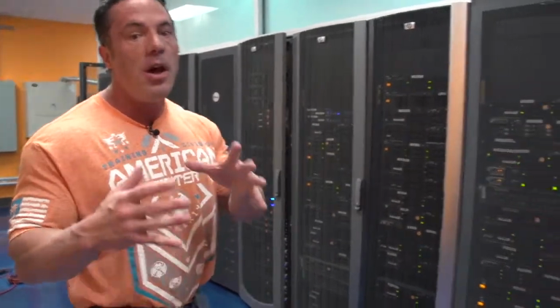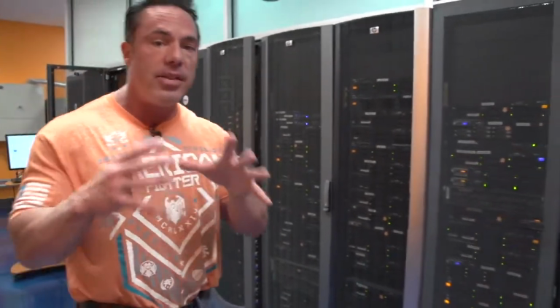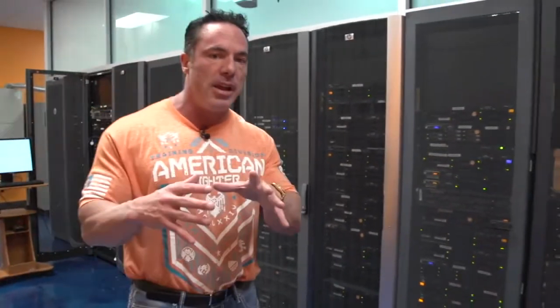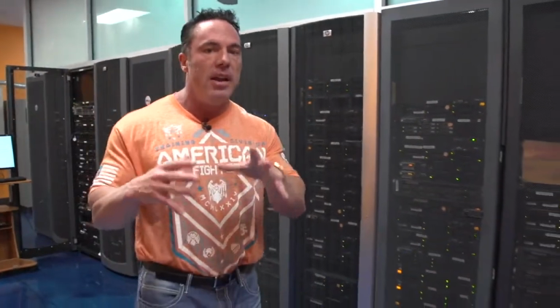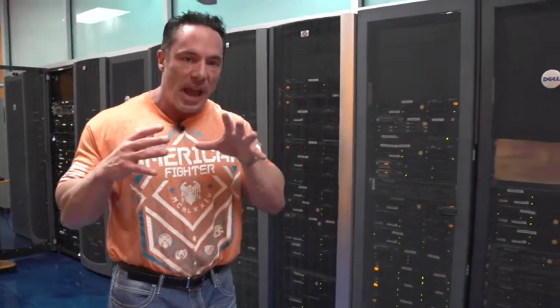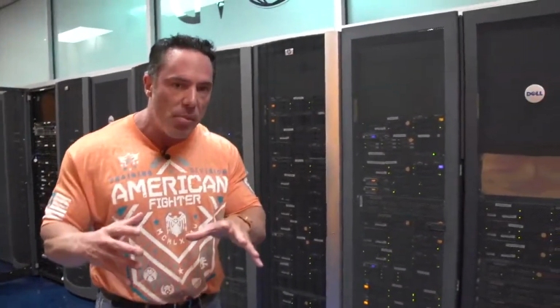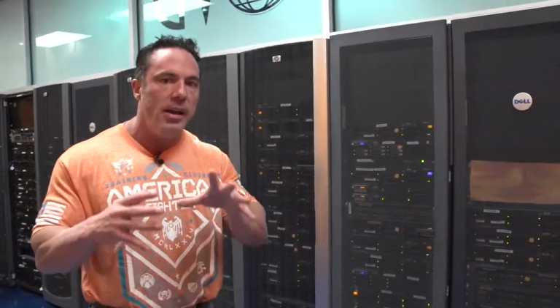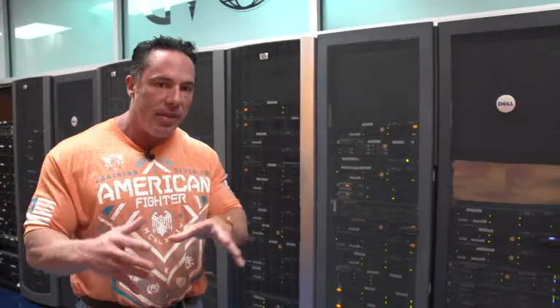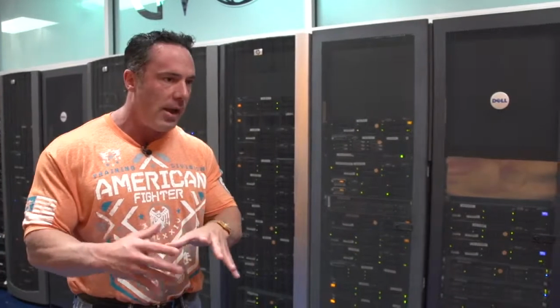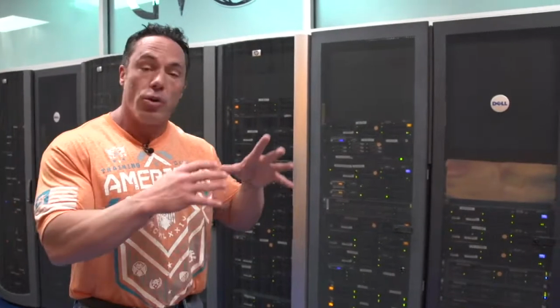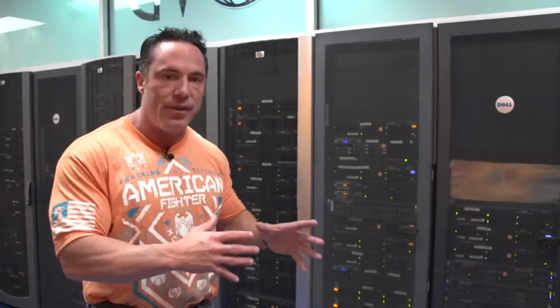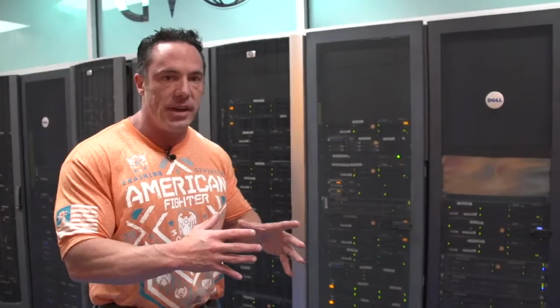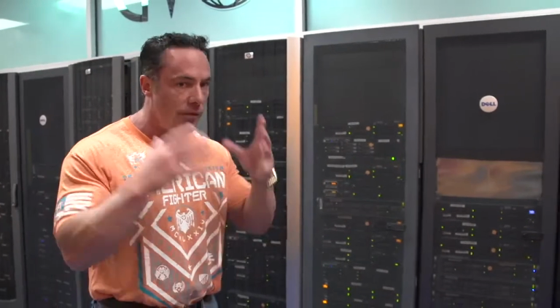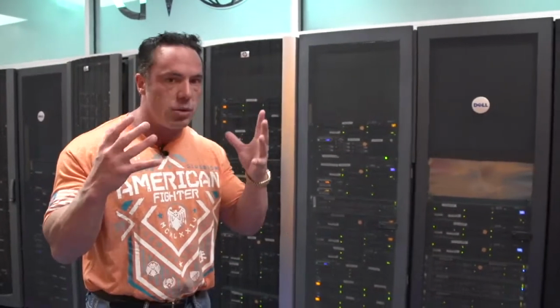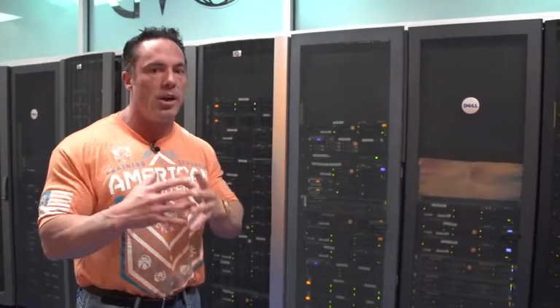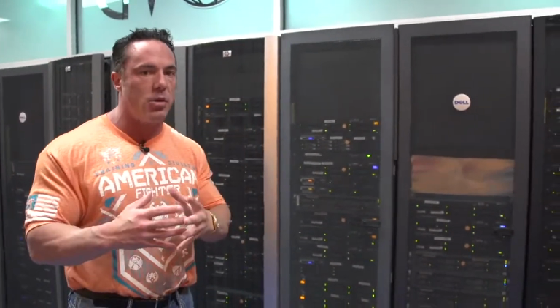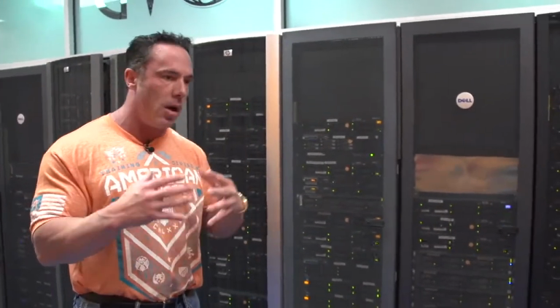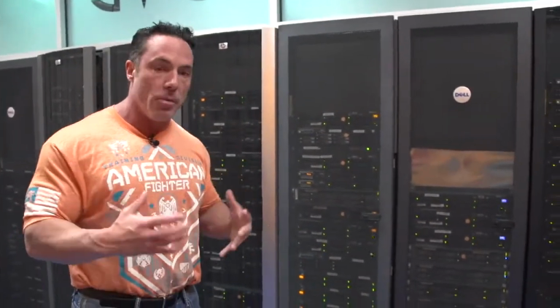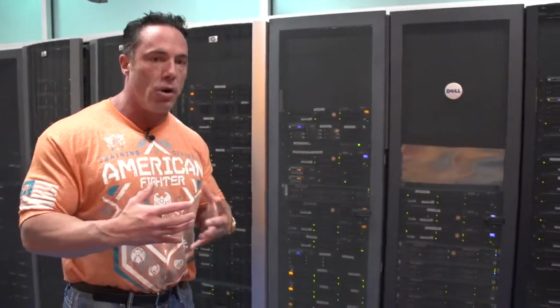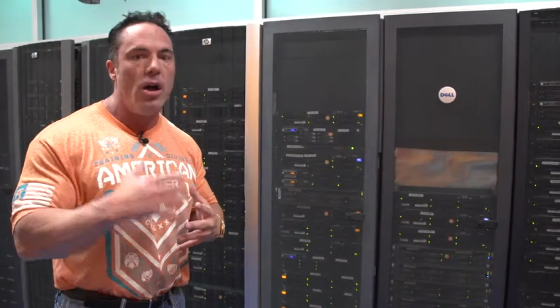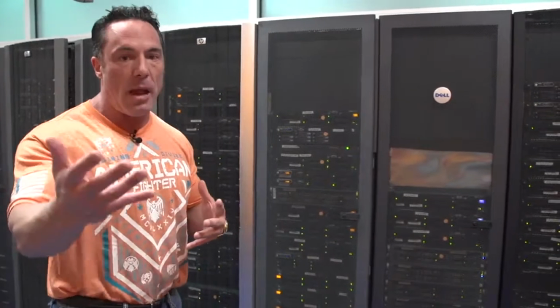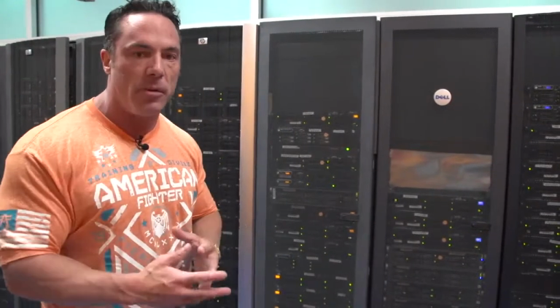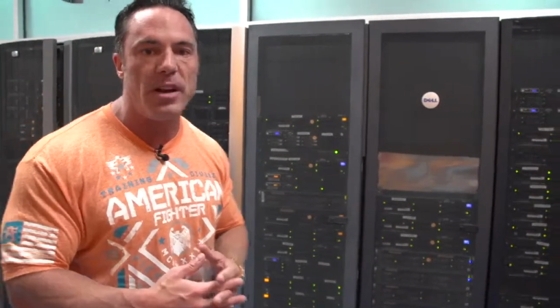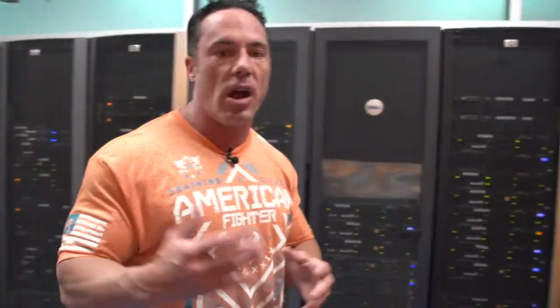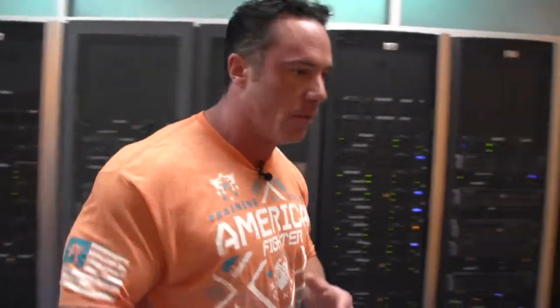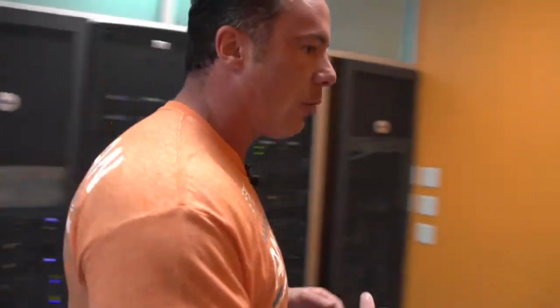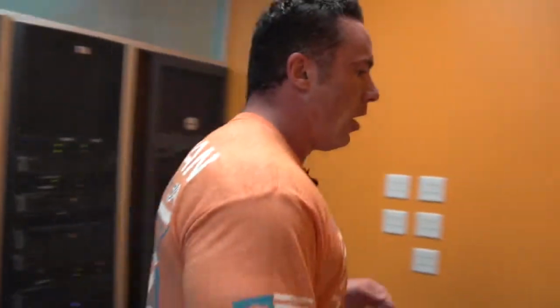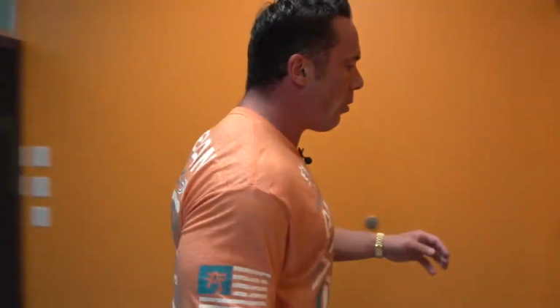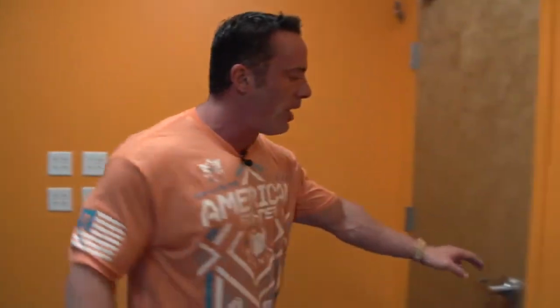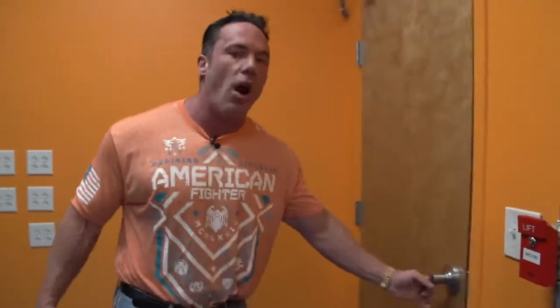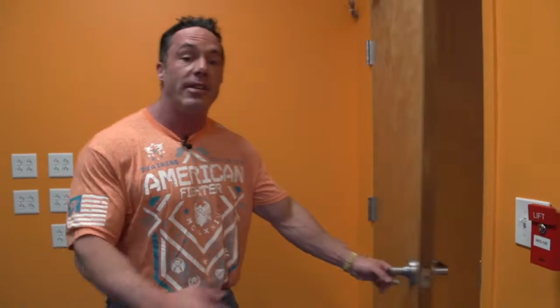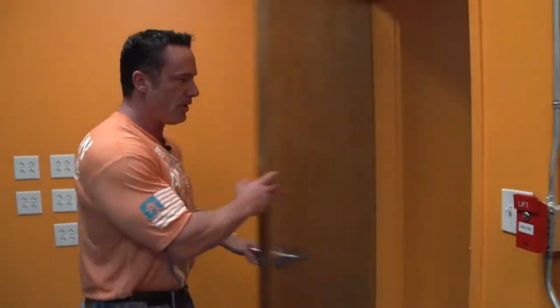The other thing we believe in is: healthy body, healthy mind, great efficiency. If your mind's working well and your body's working well, we're able to provide you much better customer support. So we'll show you what we put in for all of our team members here.